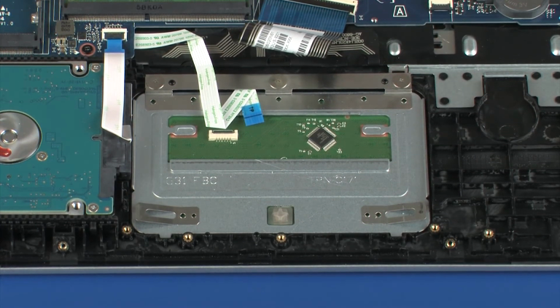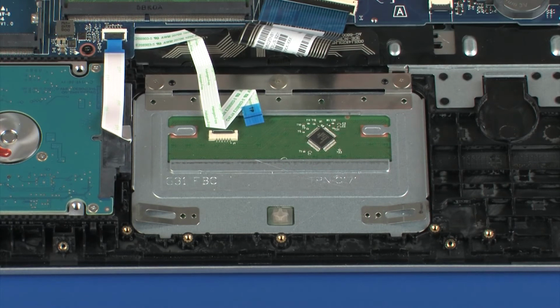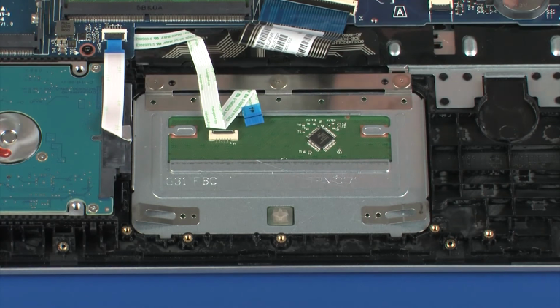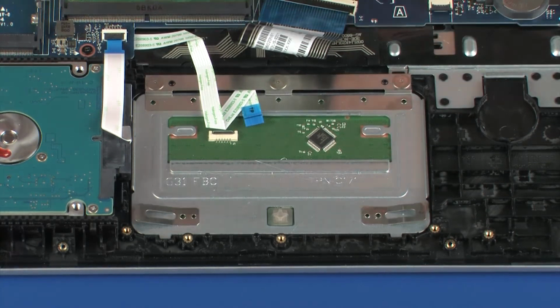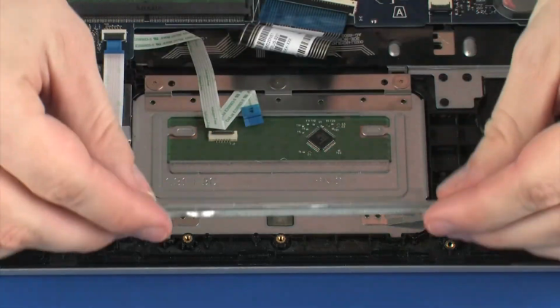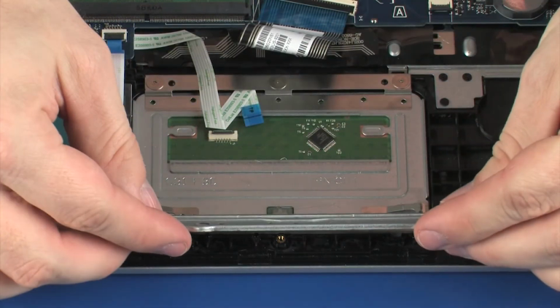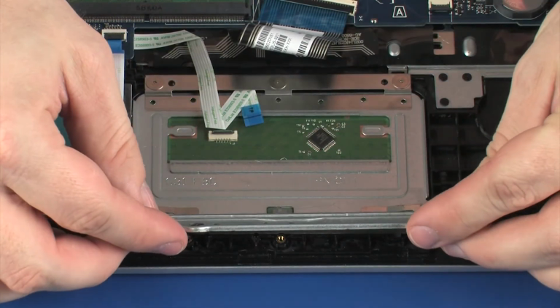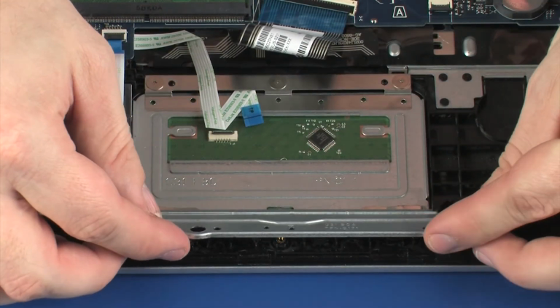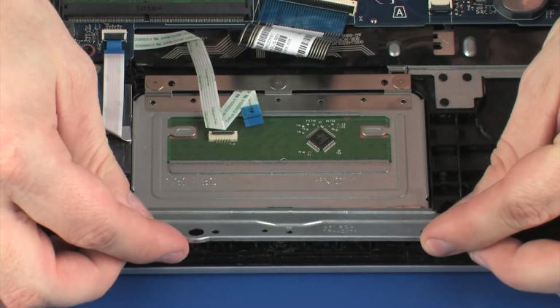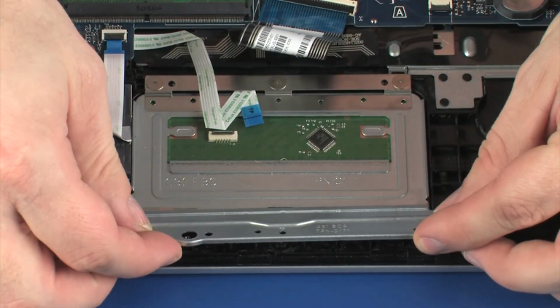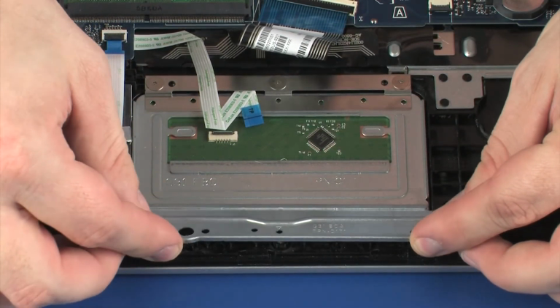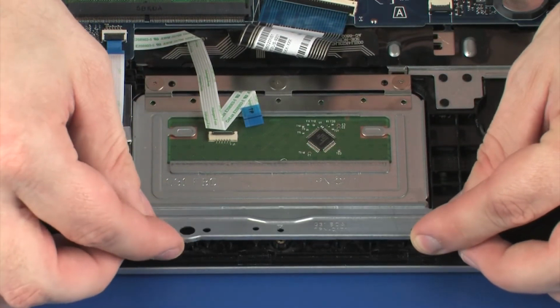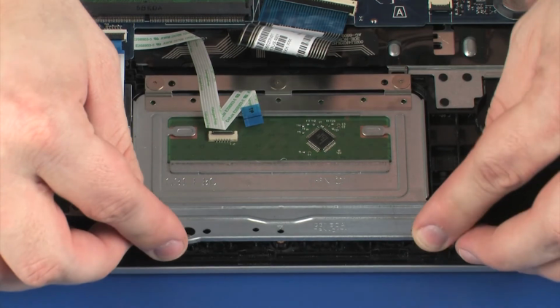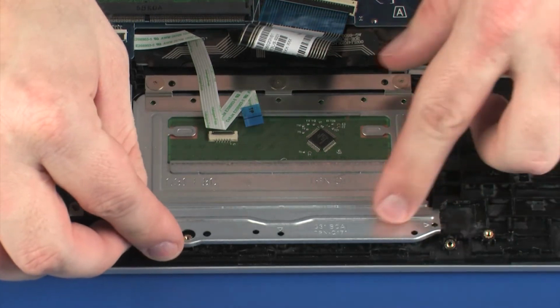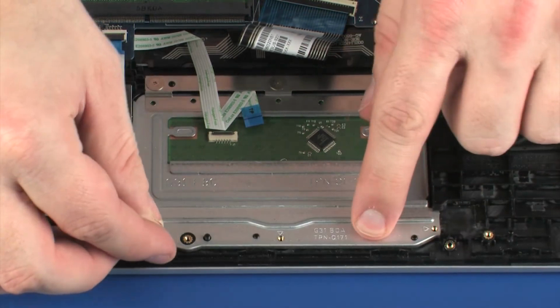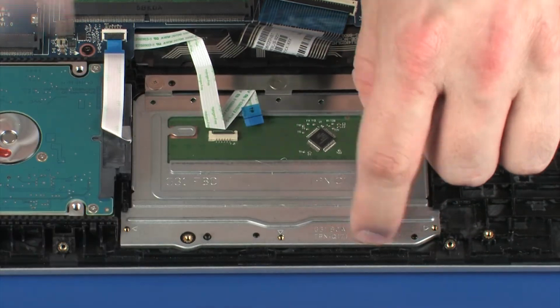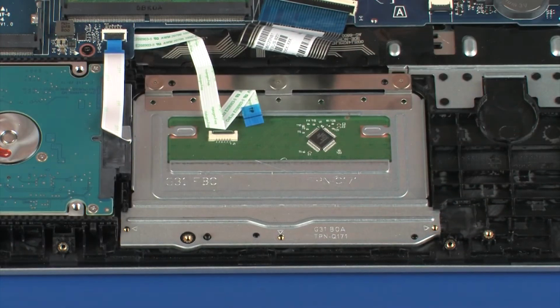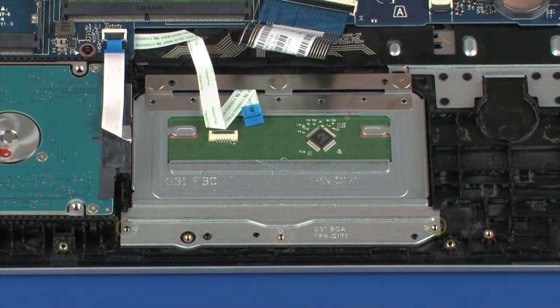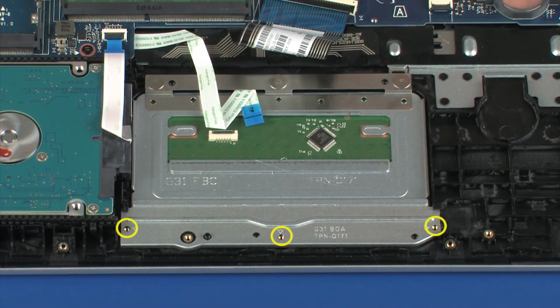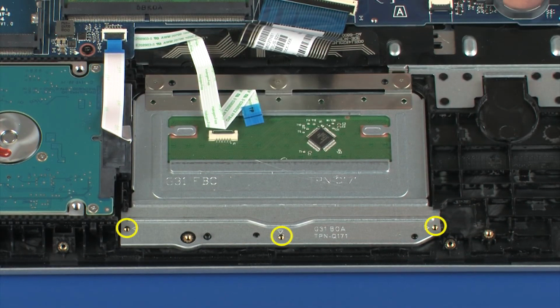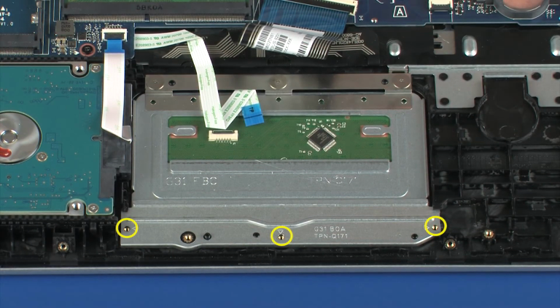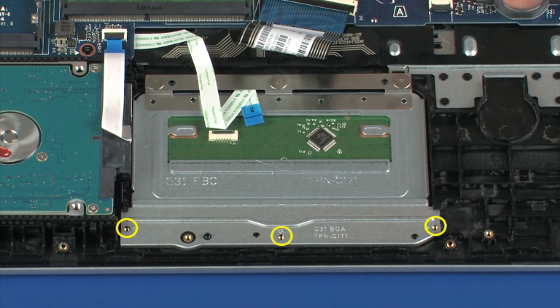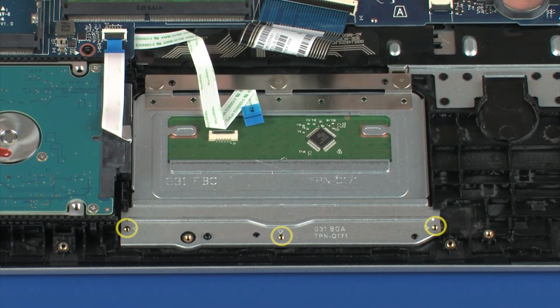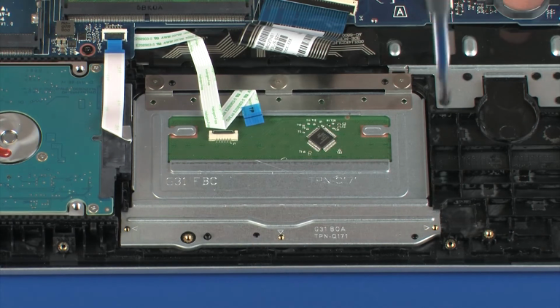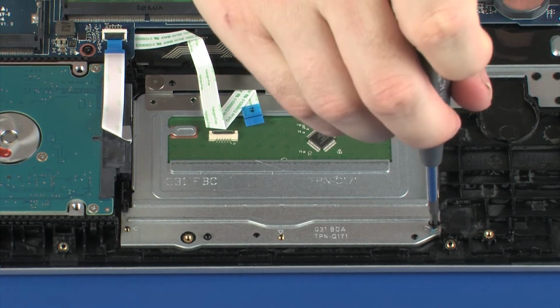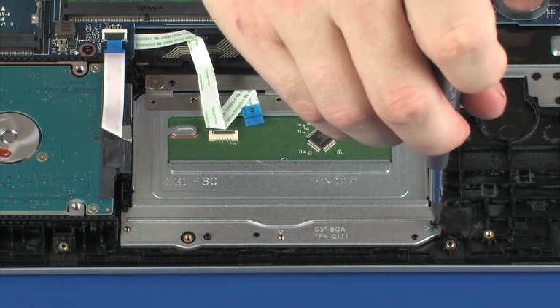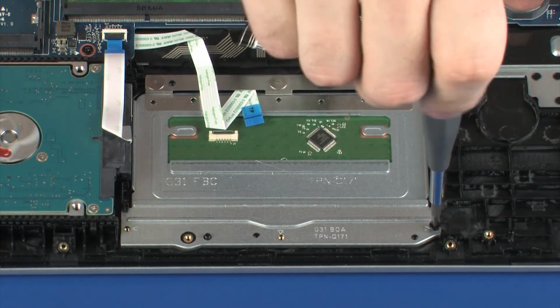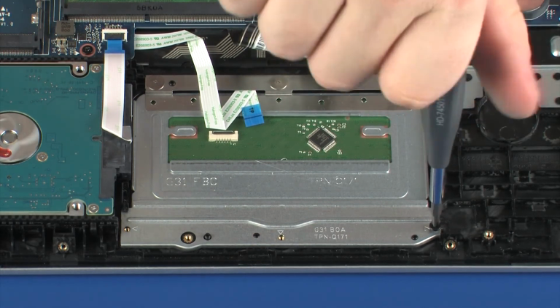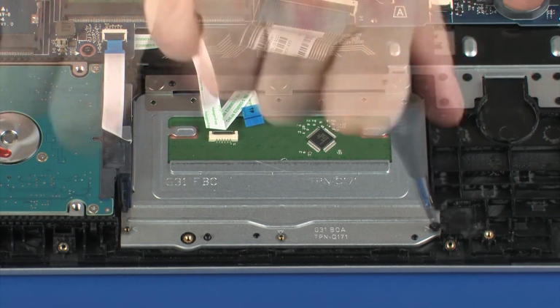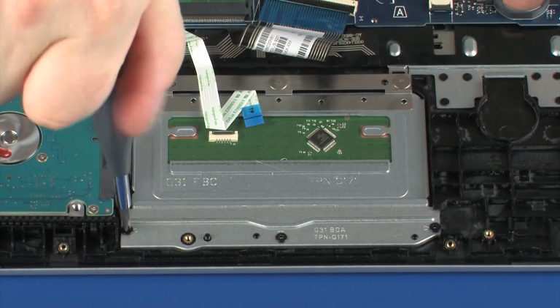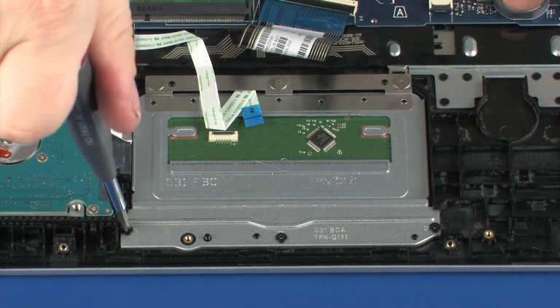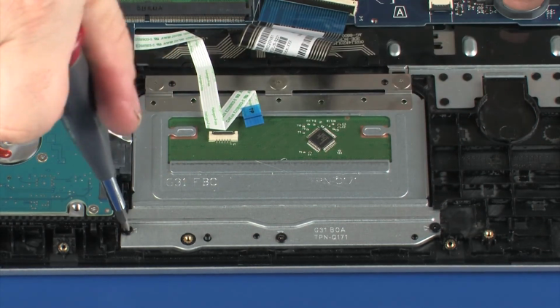Toe the touchpad board bracket under the retention tabs on the top cover and lower it onto the alignment pins. Replace the three 3 mm P1 Phillips-head screws that secure the touchpad board bracket to the top cover.